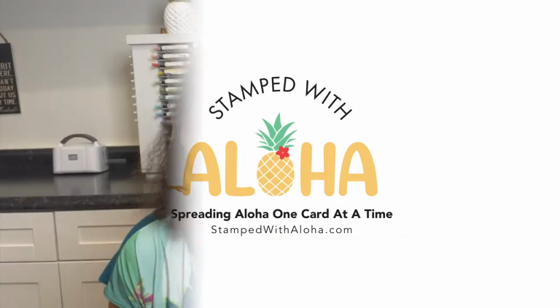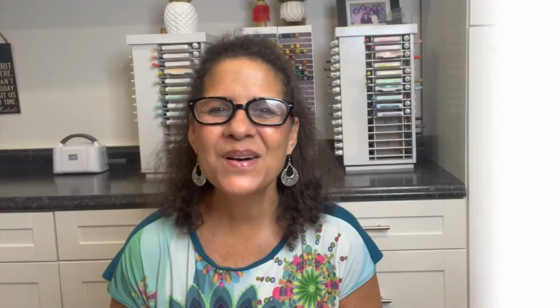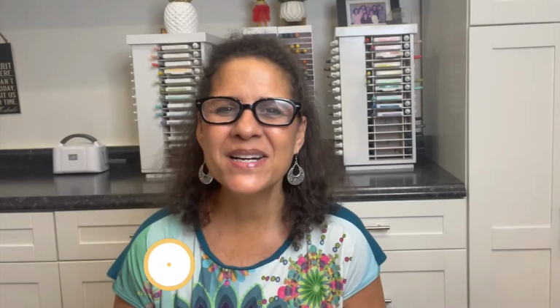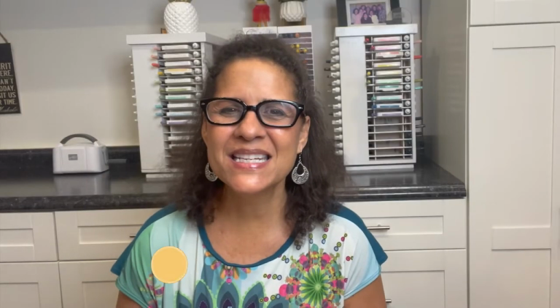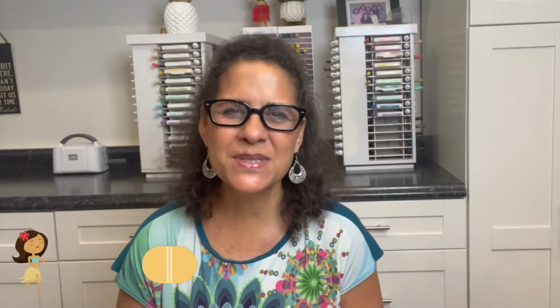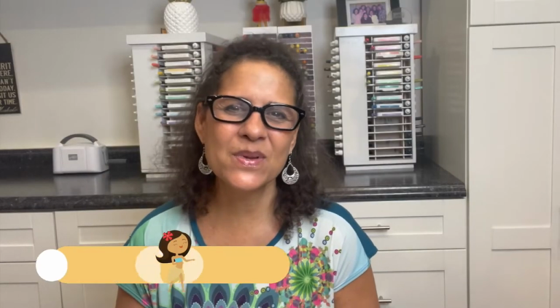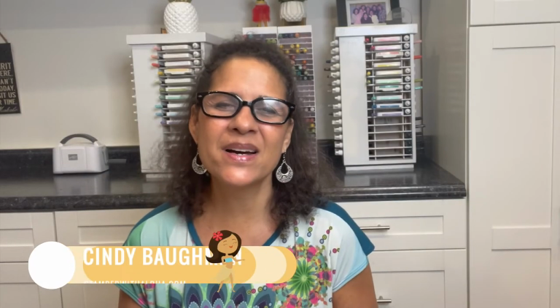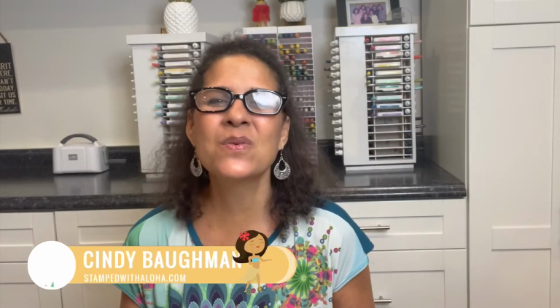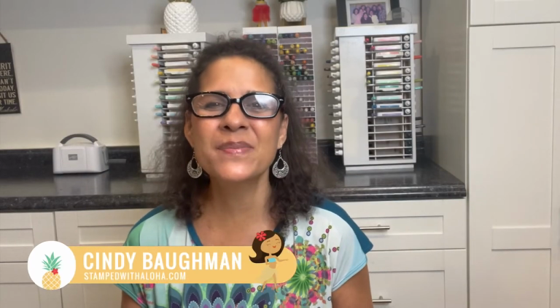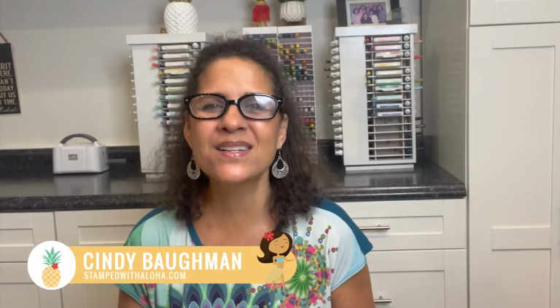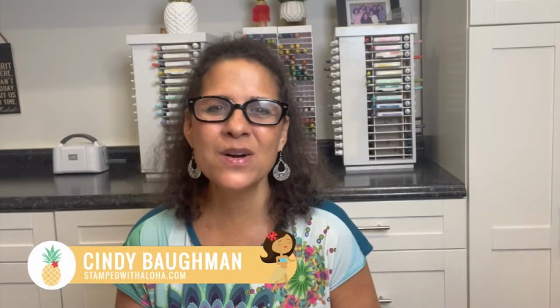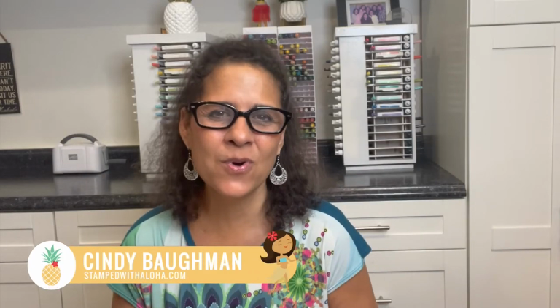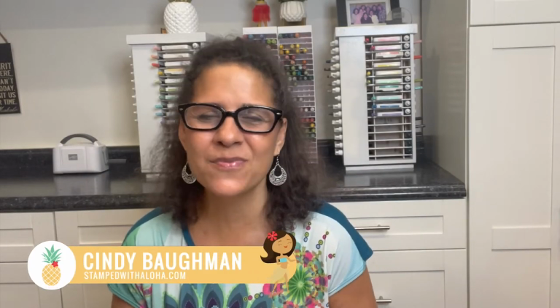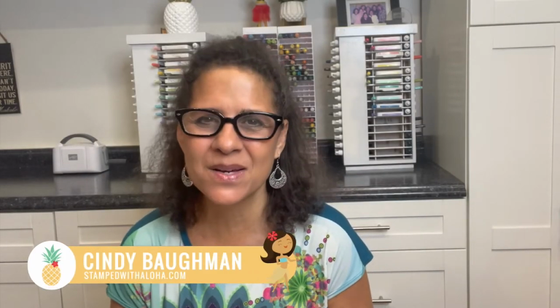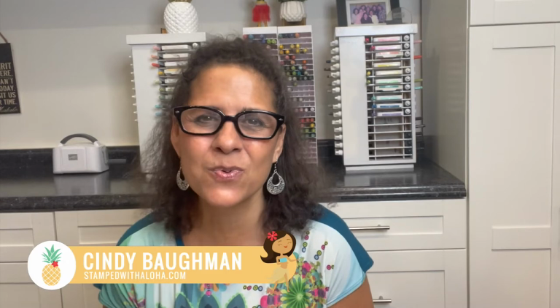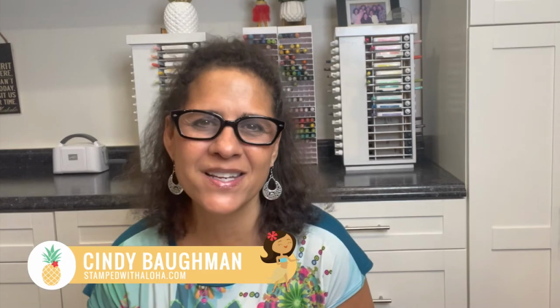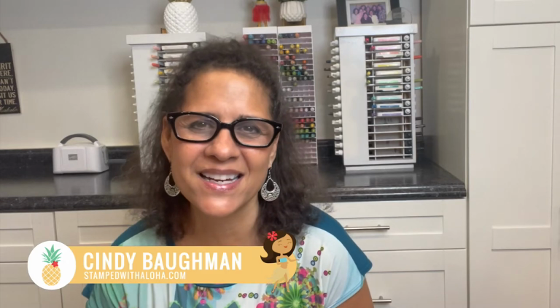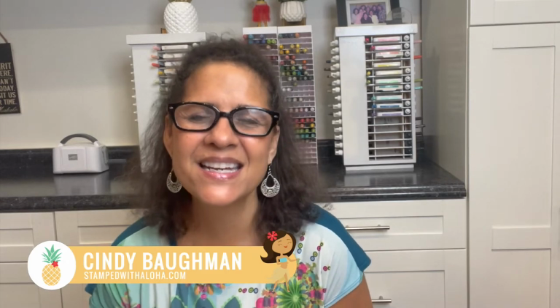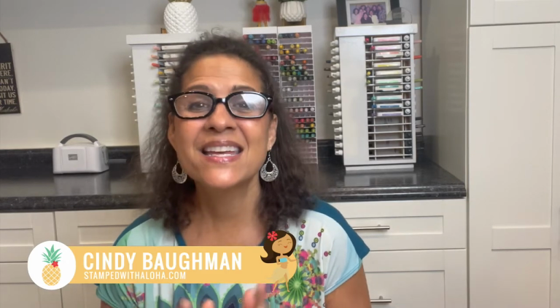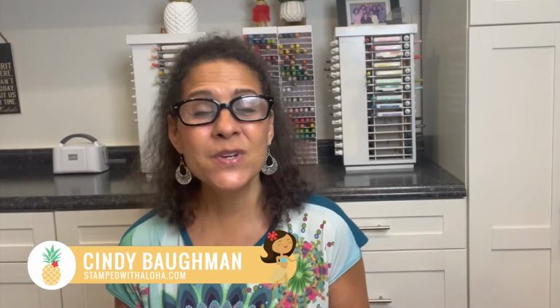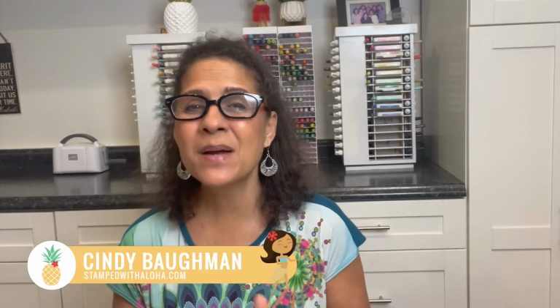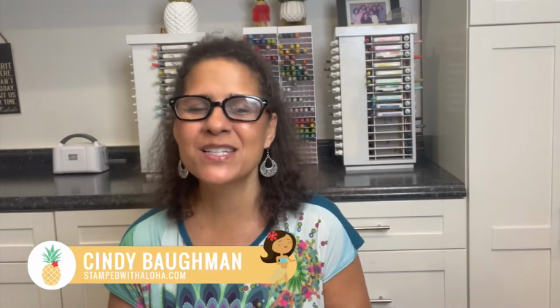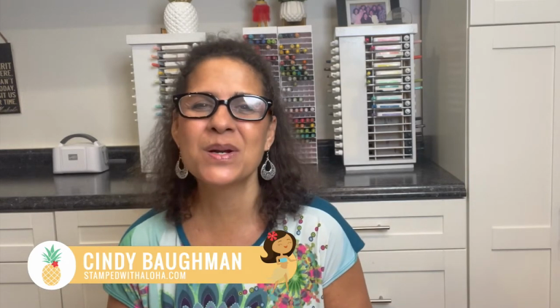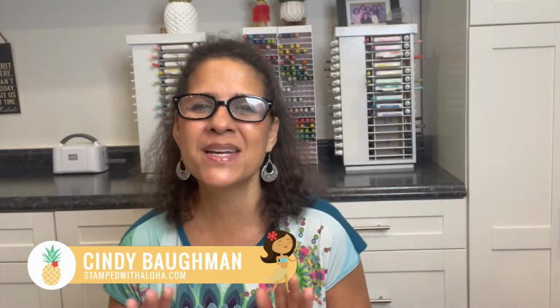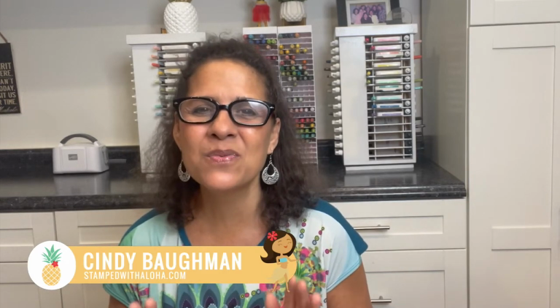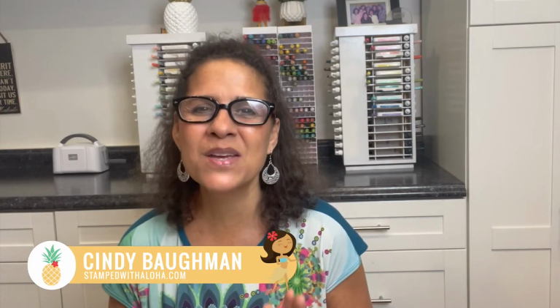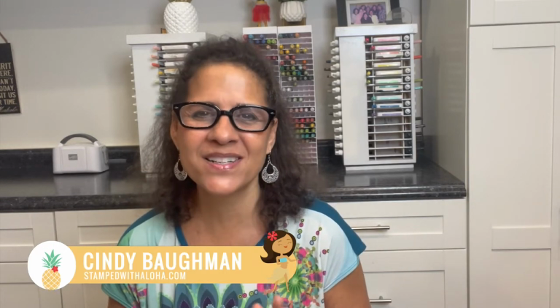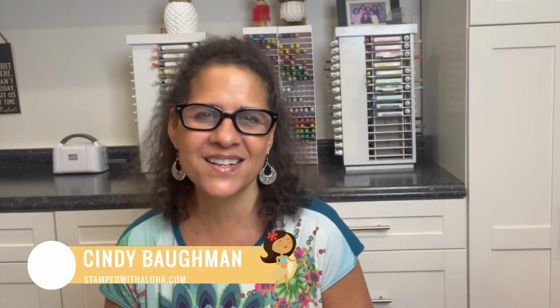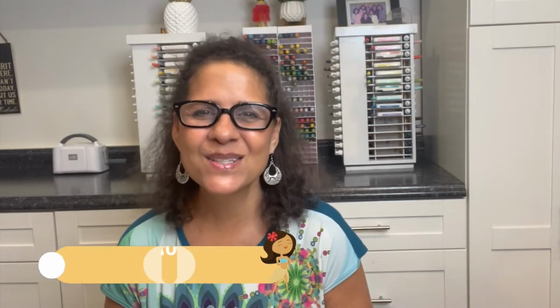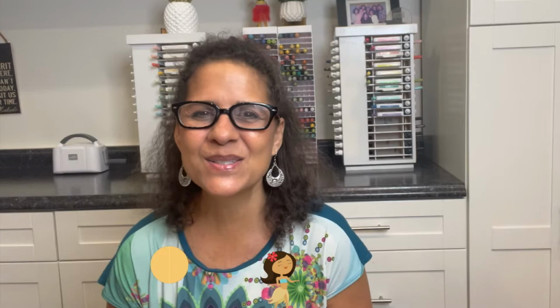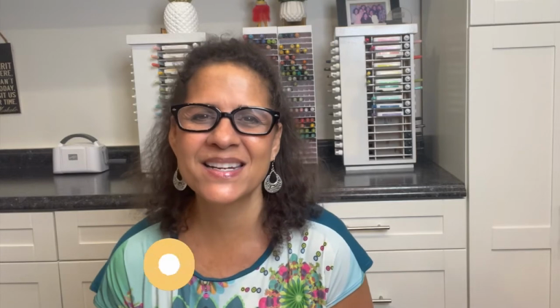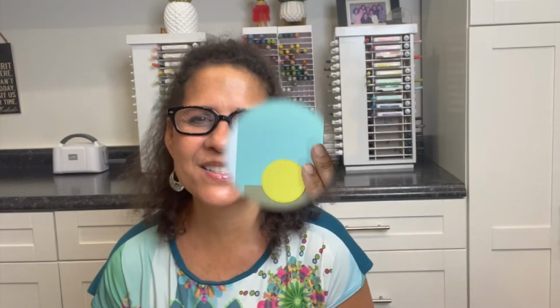Hello everyone, it's Cindy from Stamped with Aloha and welcome back to part four of my summer pool party class. In this video I'm going to teach you how to create a really fun card, so let's go ahead and get started.